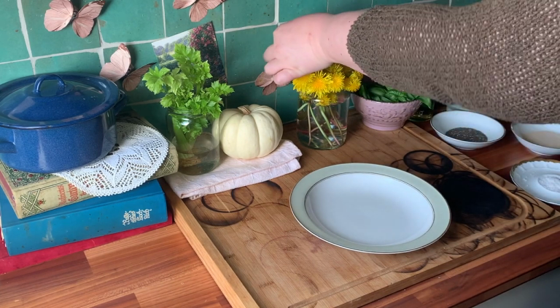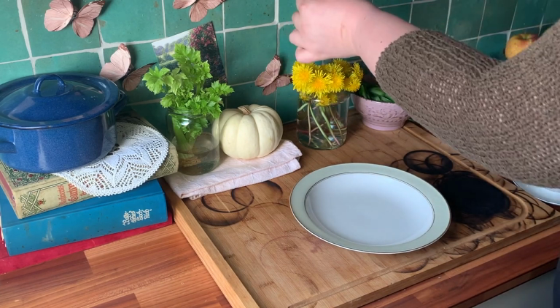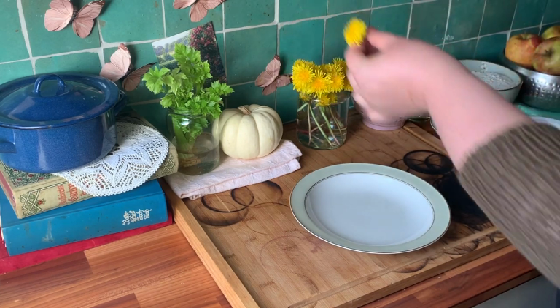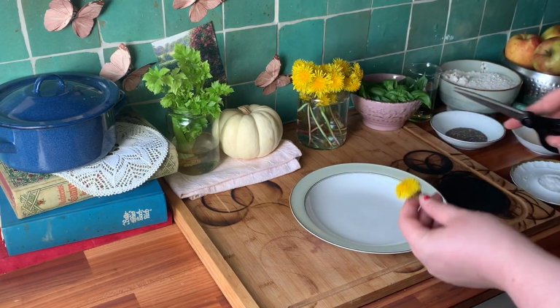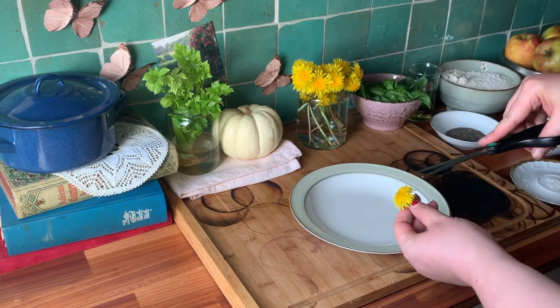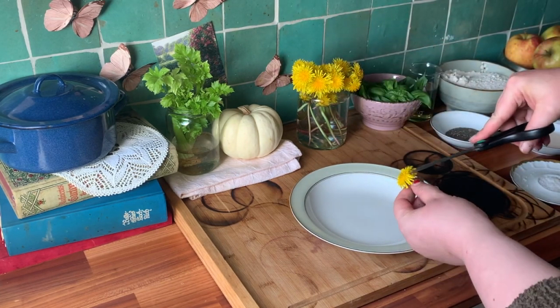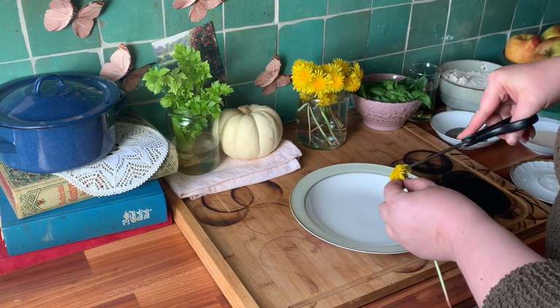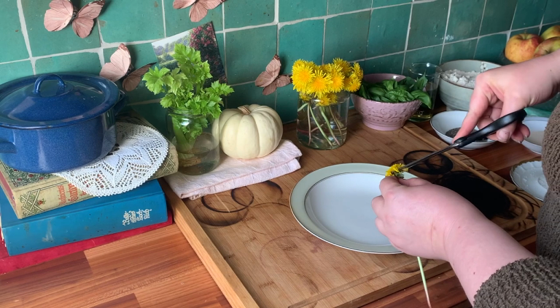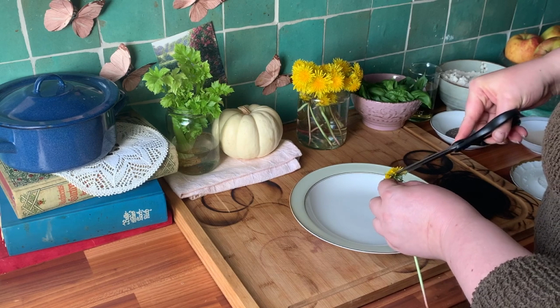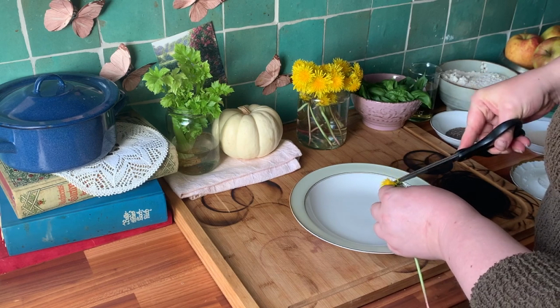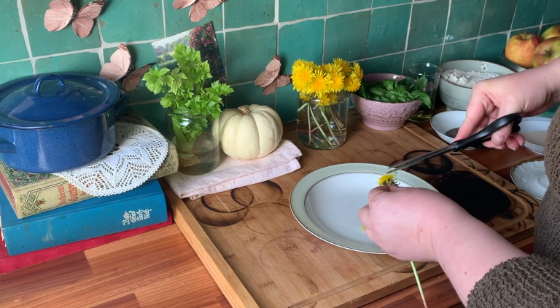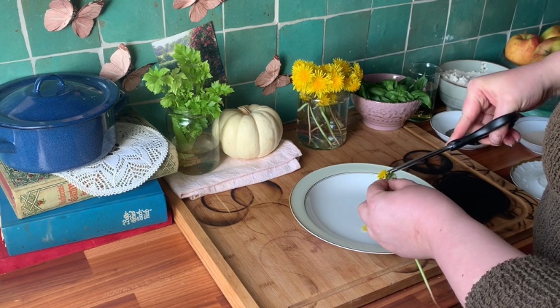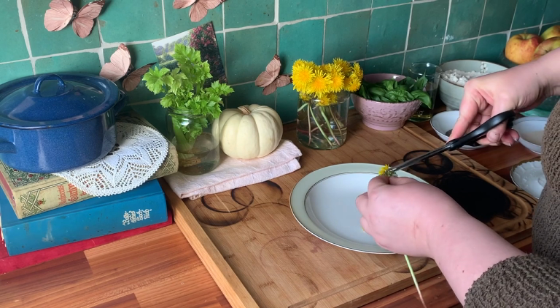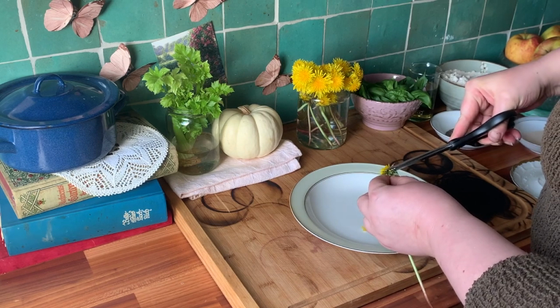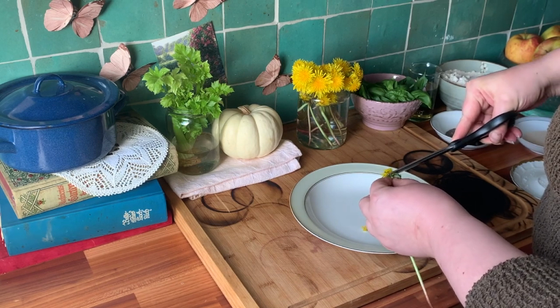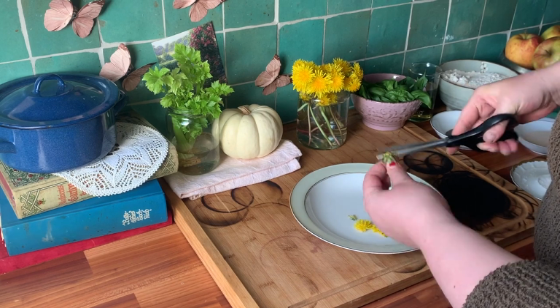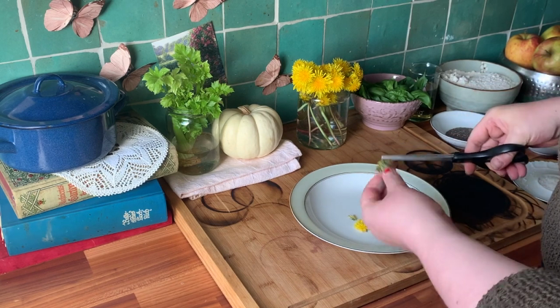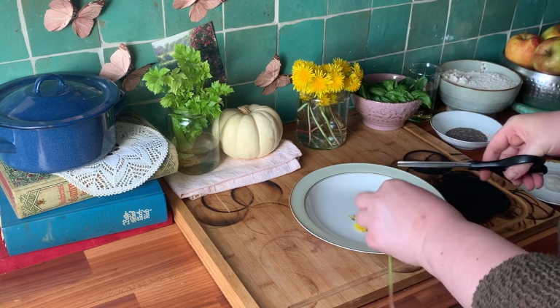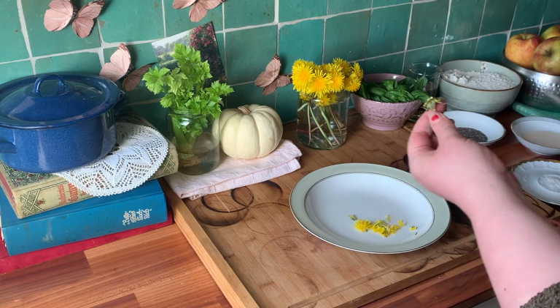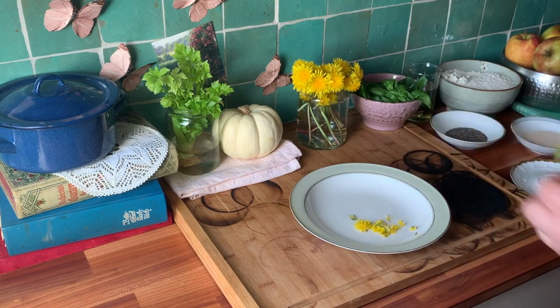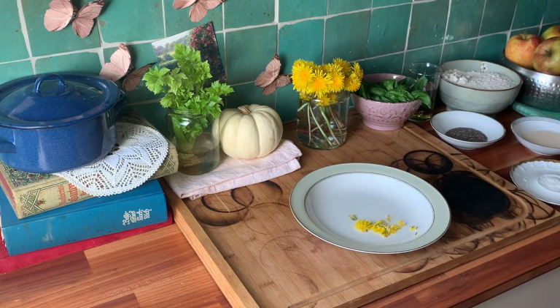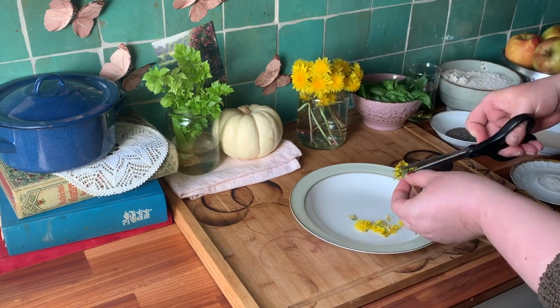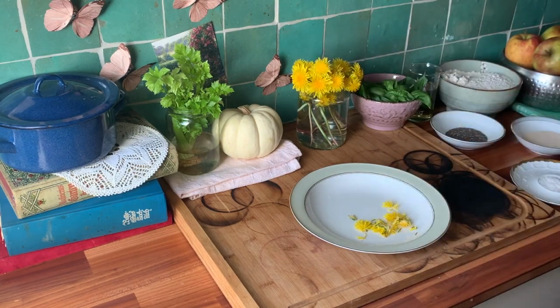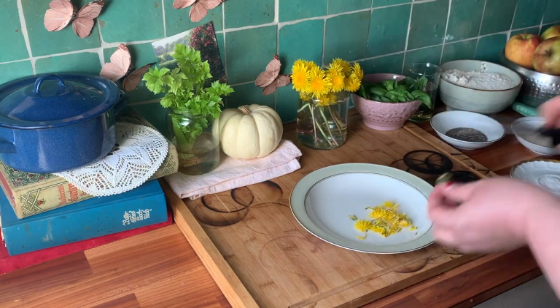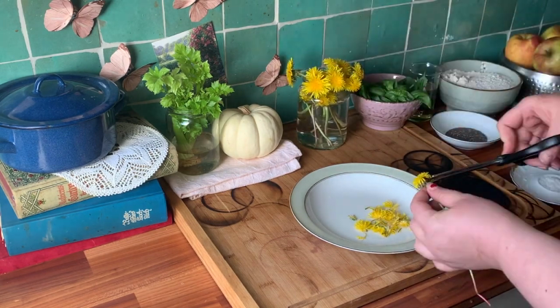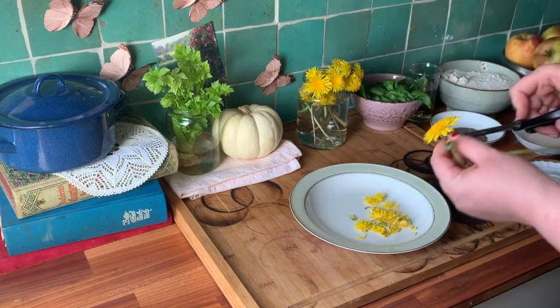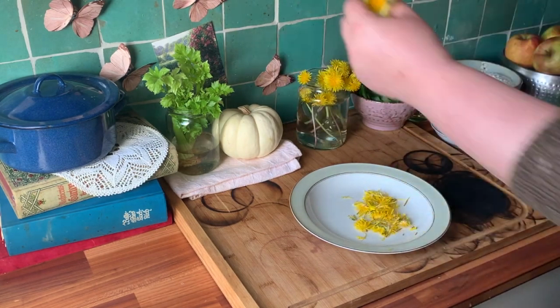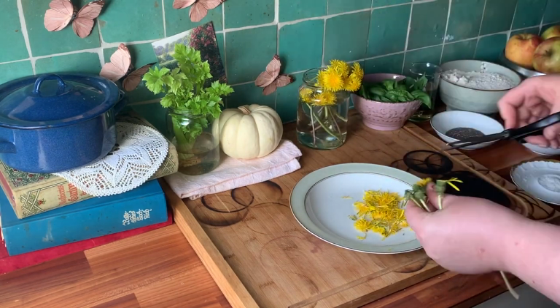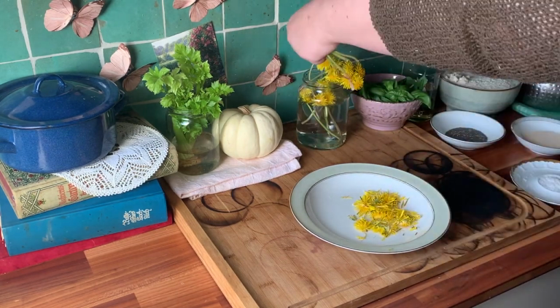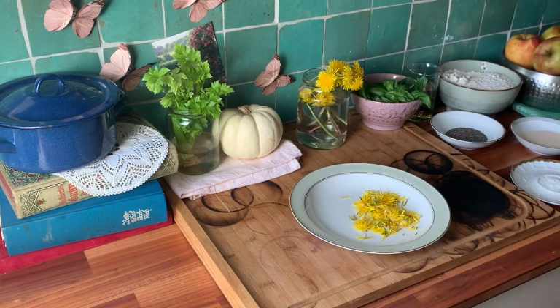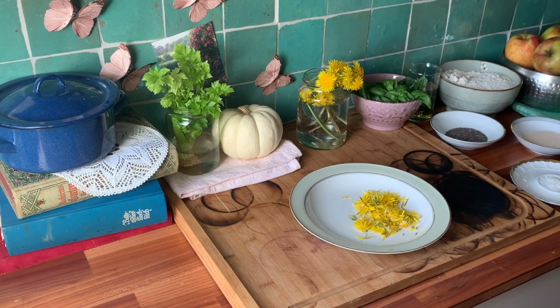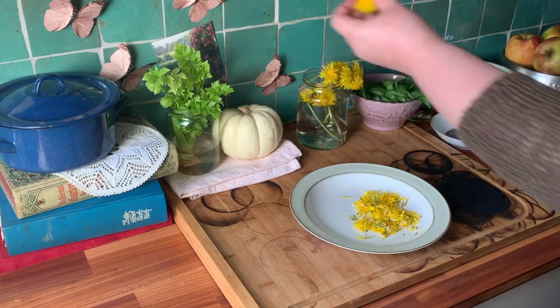Begin with the dandelion. We want to use only the petals and as little green as possible. The easiest way to achieve this is with a pair of scissors. The pollen that cling to the petals will give the bread its distinct flavor. Gather as much as you want, but I recommend about two handfuls.